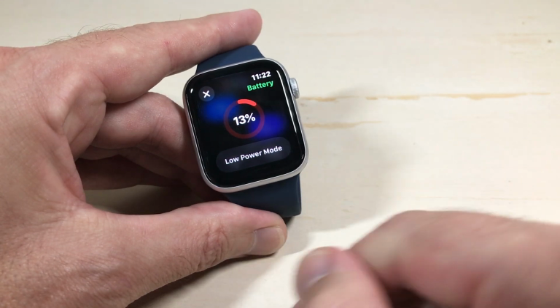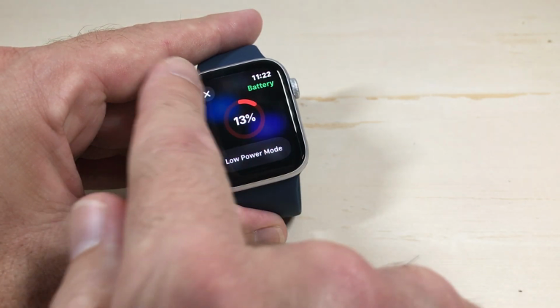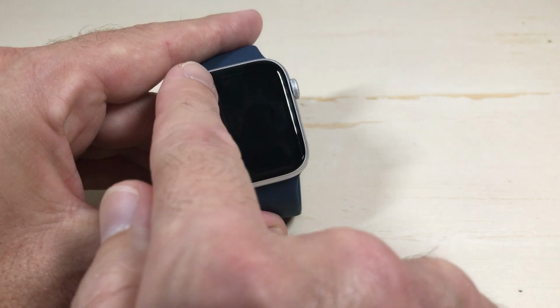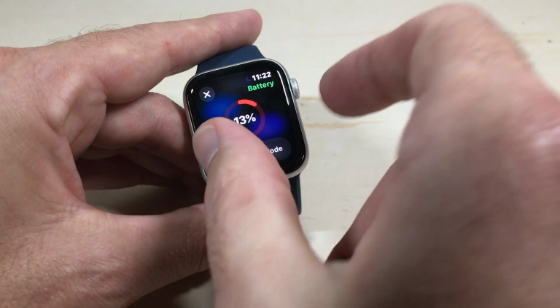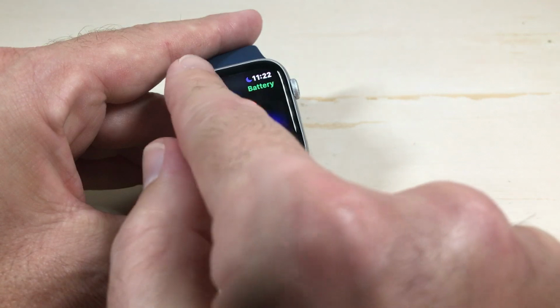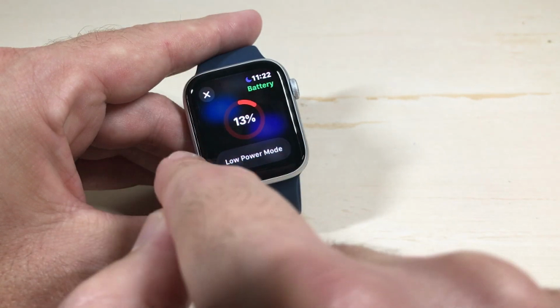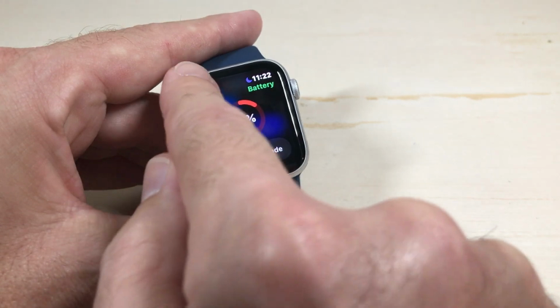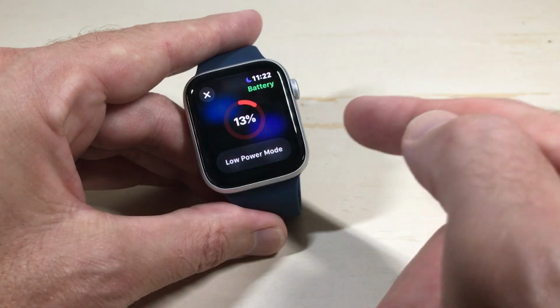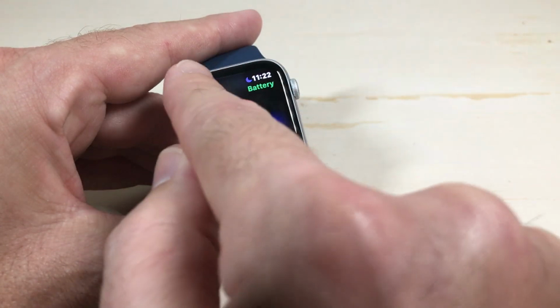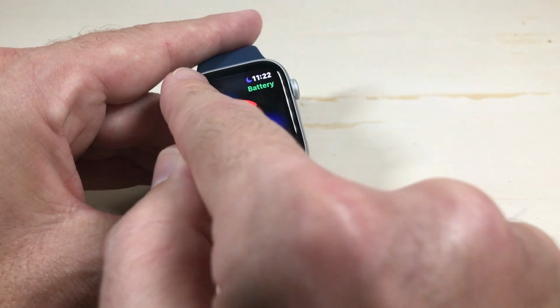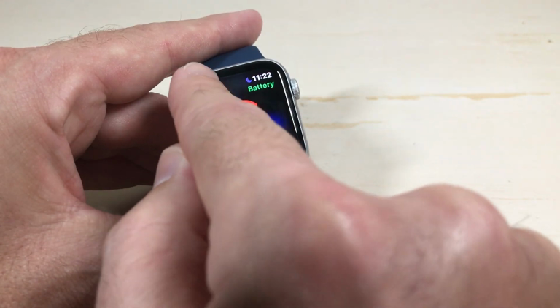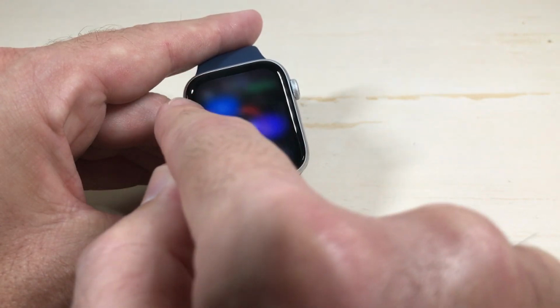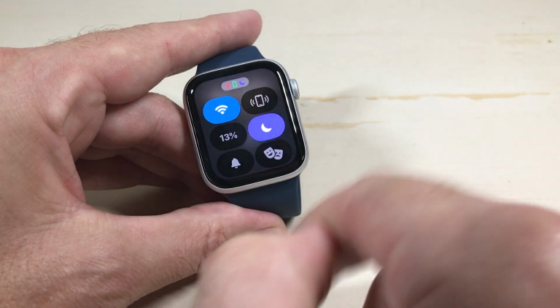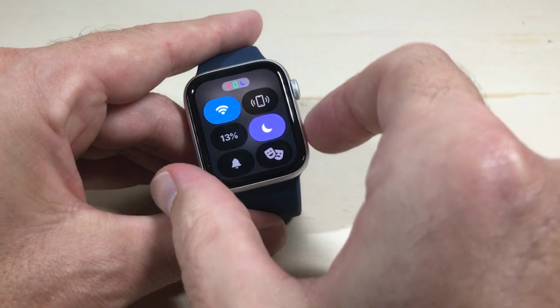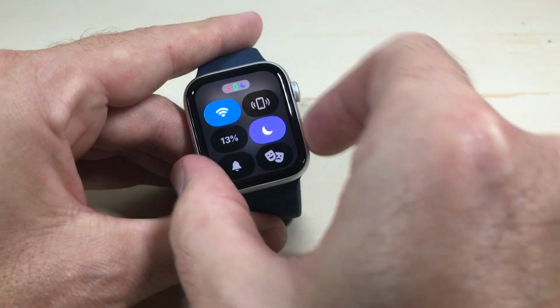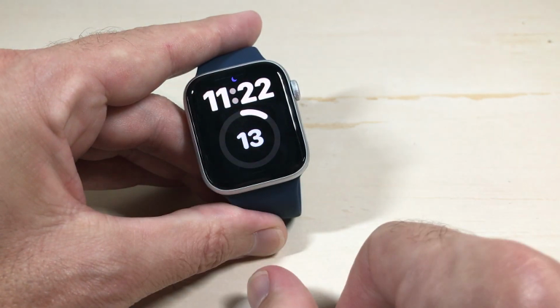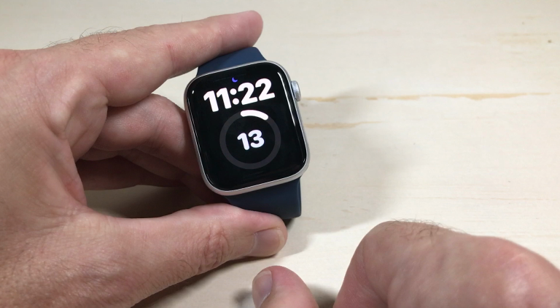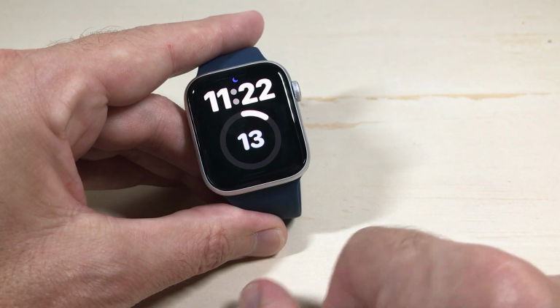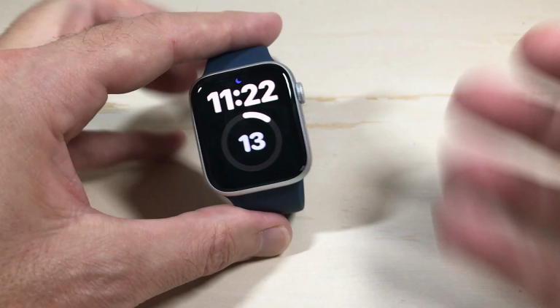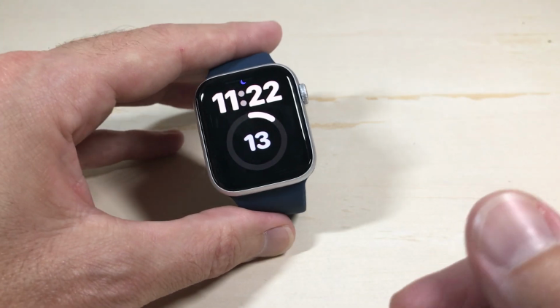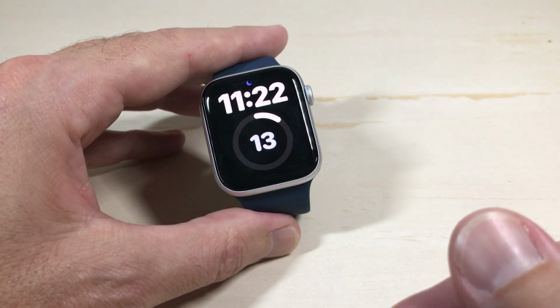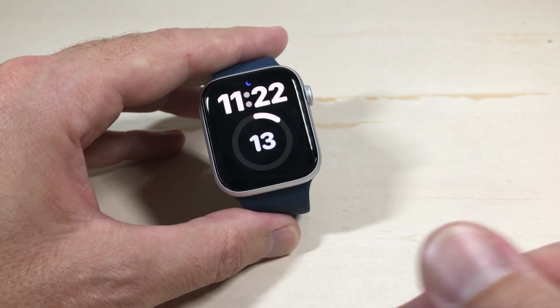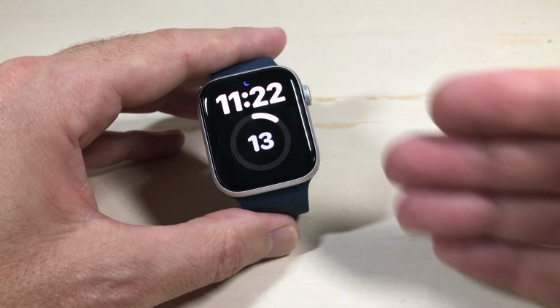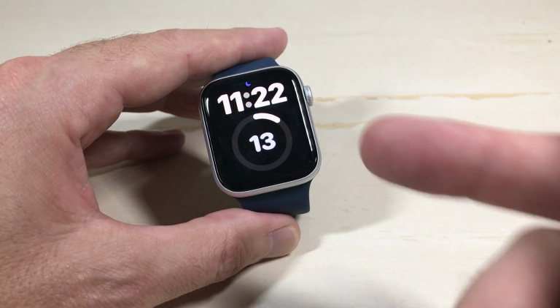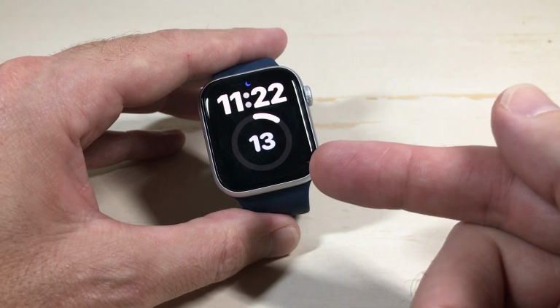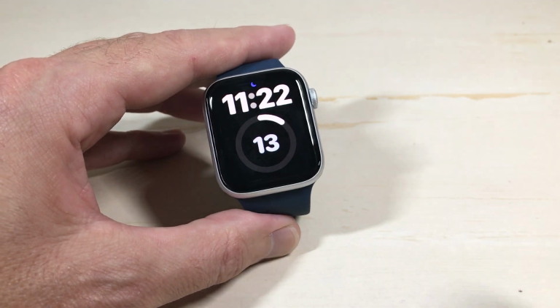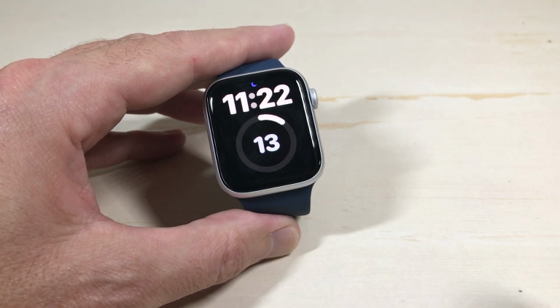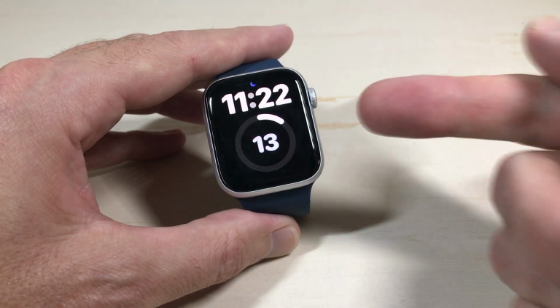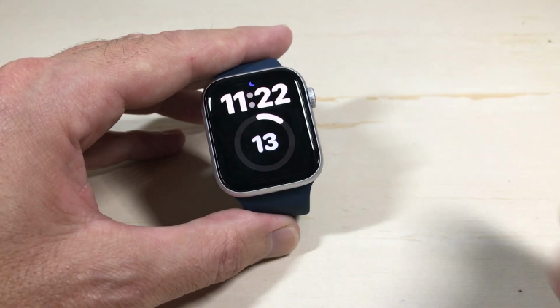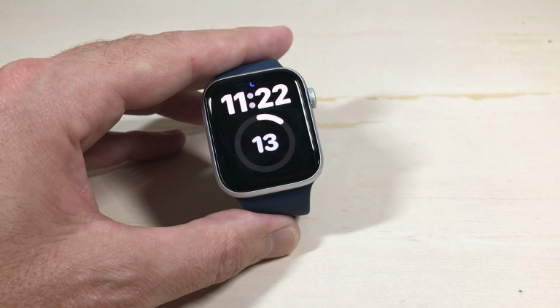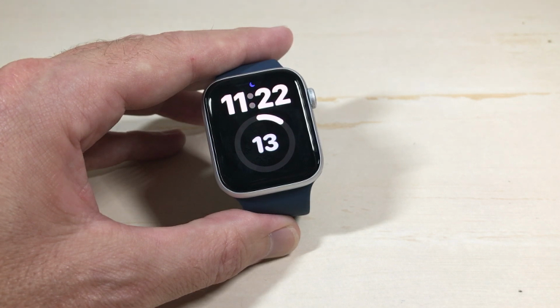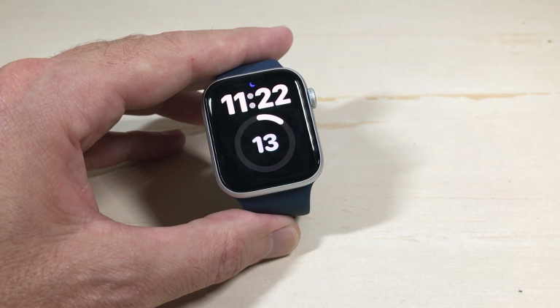Once you've checked your battery level, you can simply press the X button or press the bottom right button to get back to your main watch face. You've got two different ways: add it as a complication on your watch face, or go to your control menu to check your battery level.